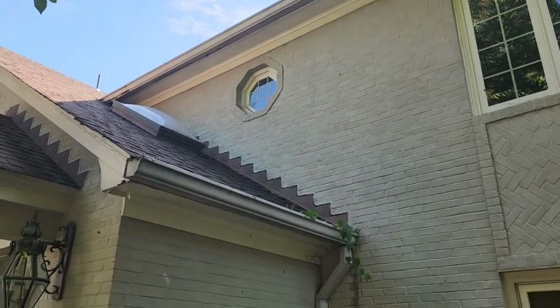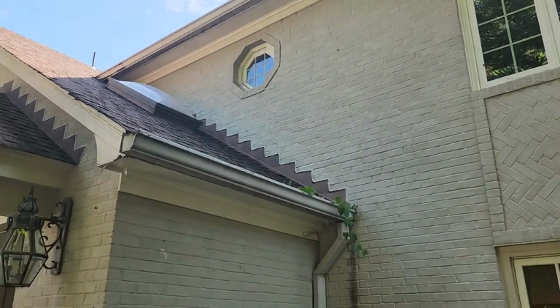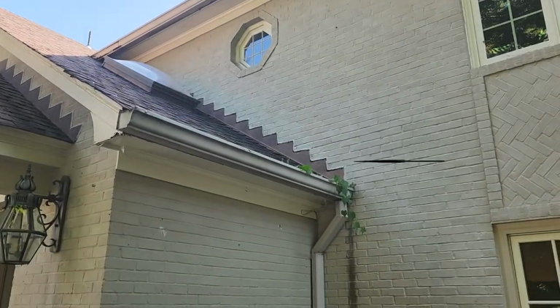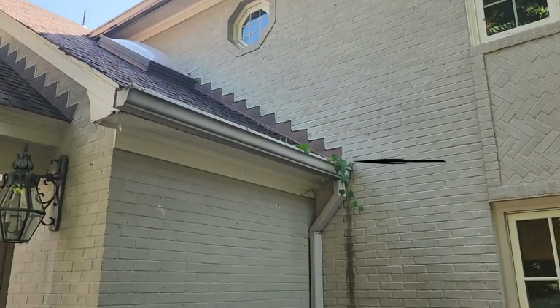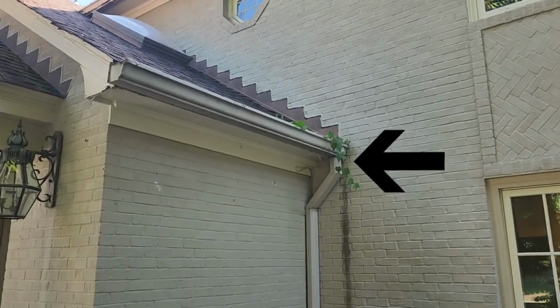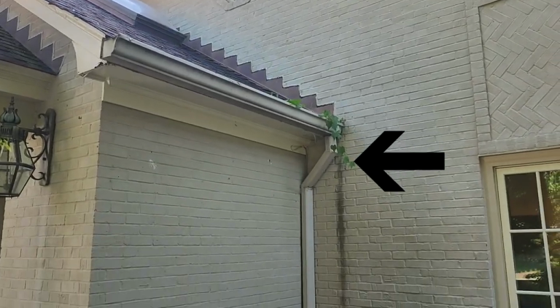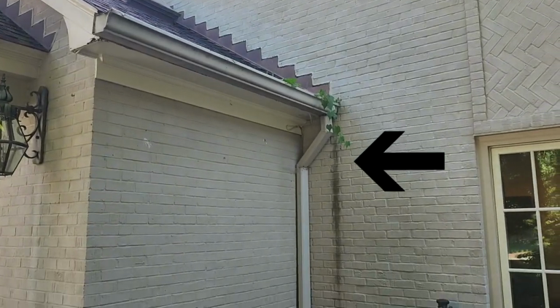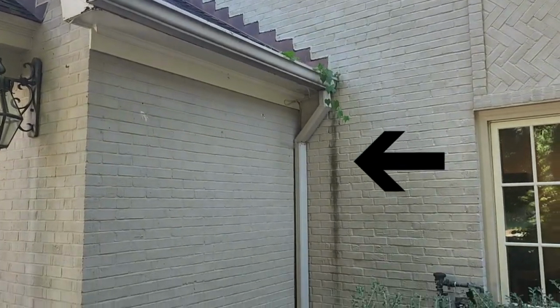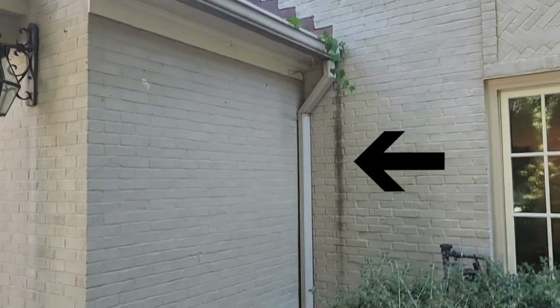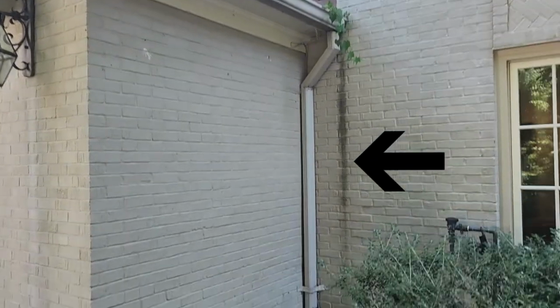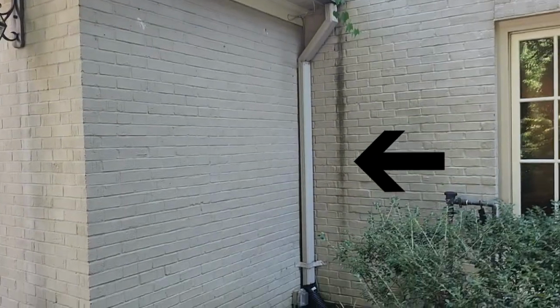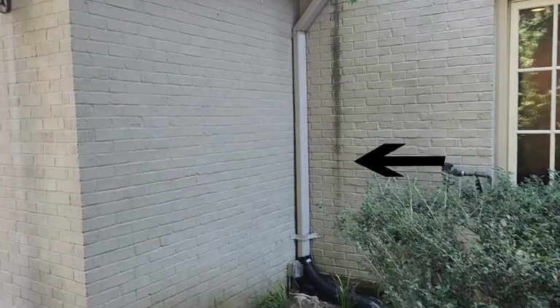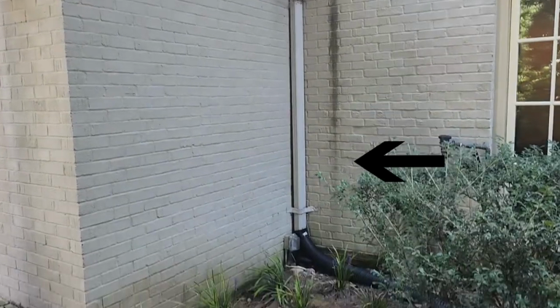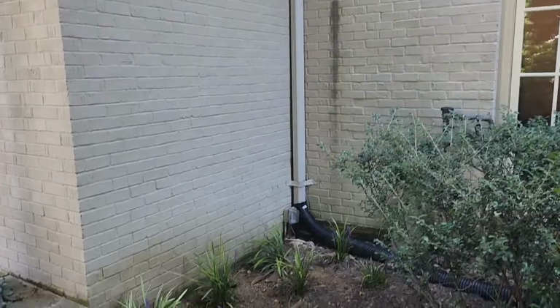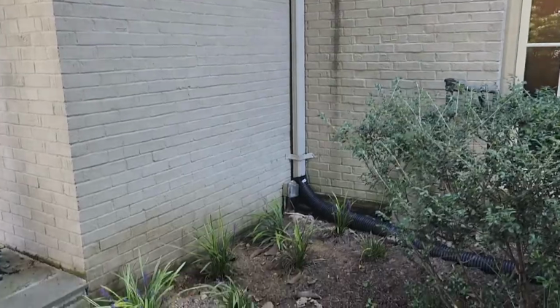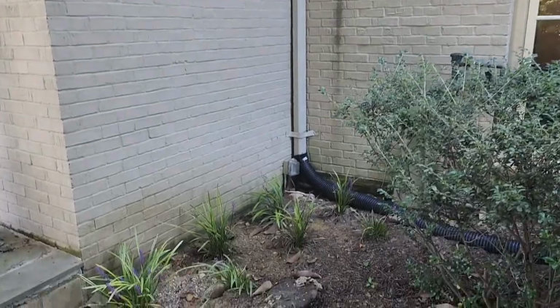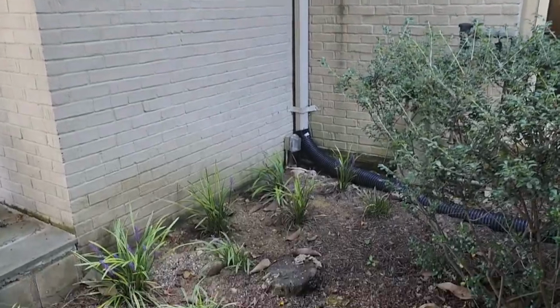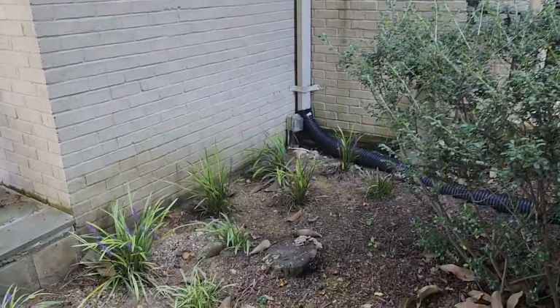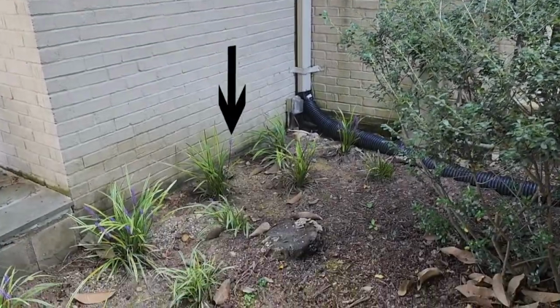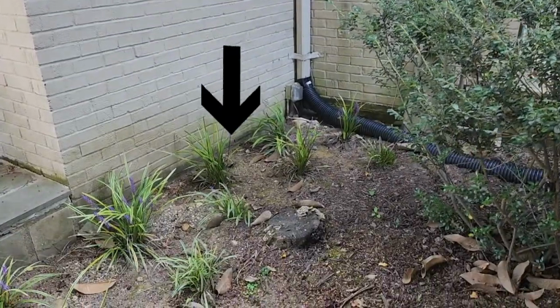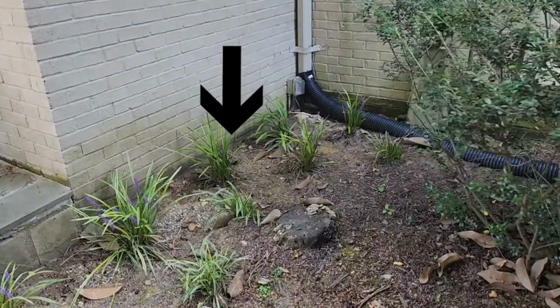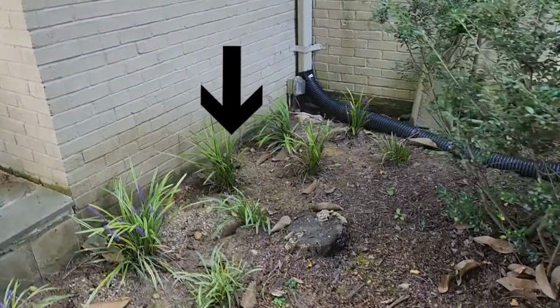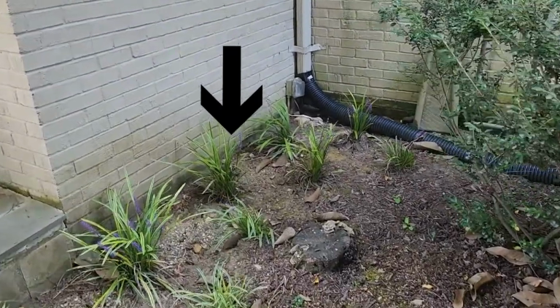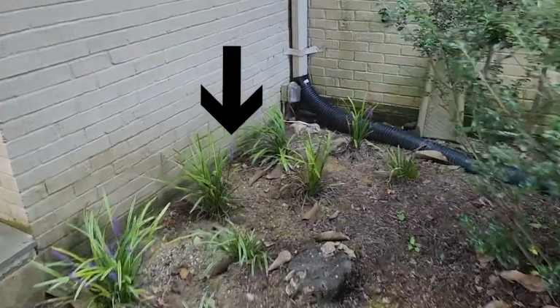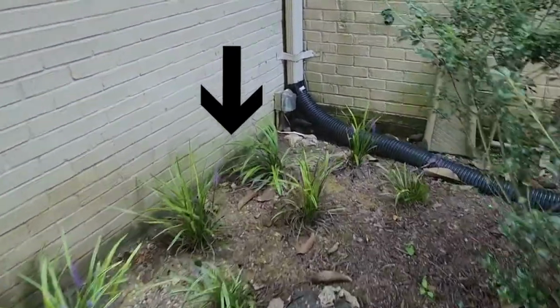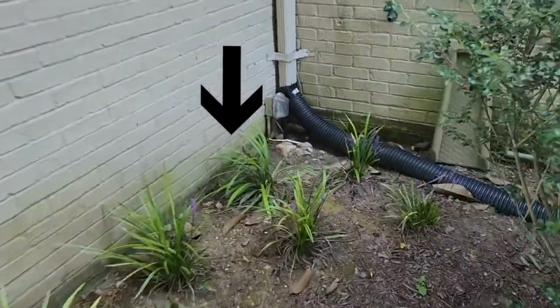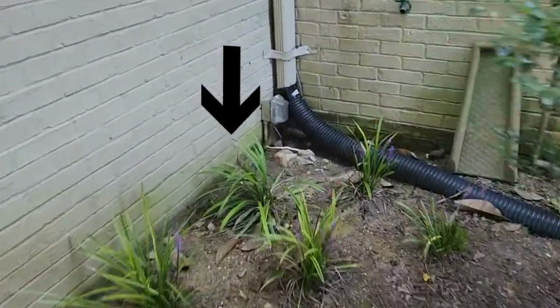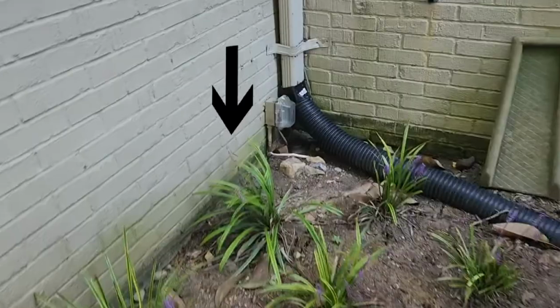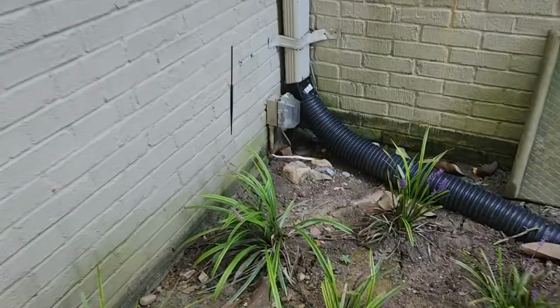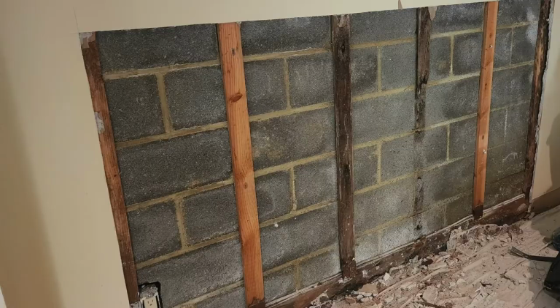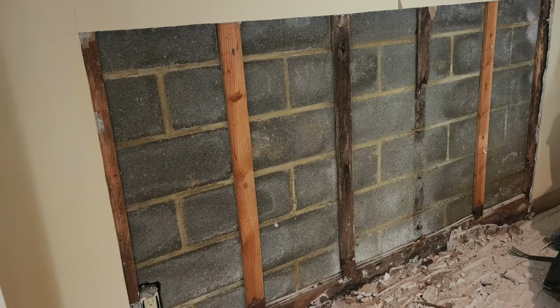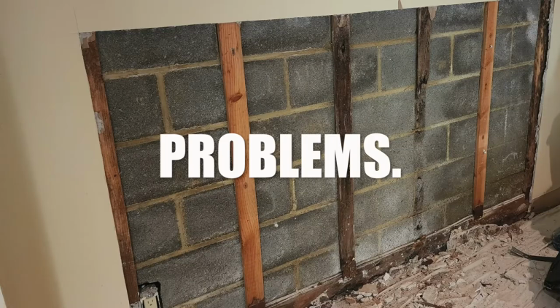The staining on the bricks indicates that water is getting outside of the system and landing up against the foundation. And the grading here is terrible — water will flow right up against the home, causing our problems.